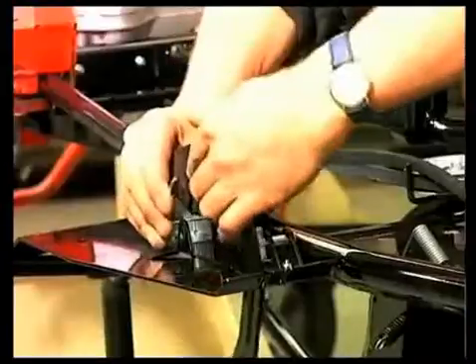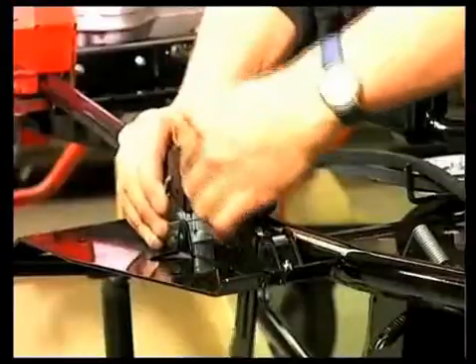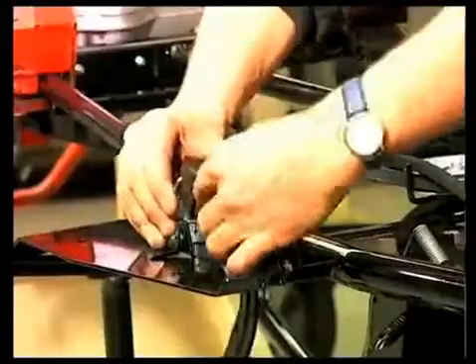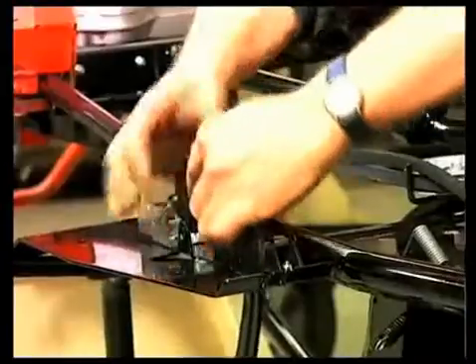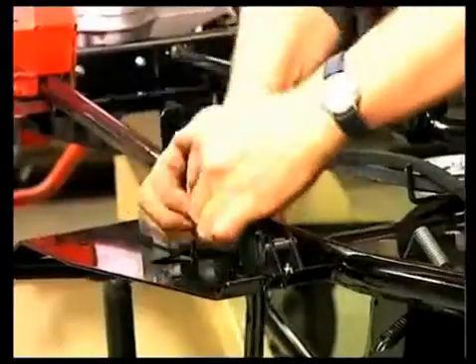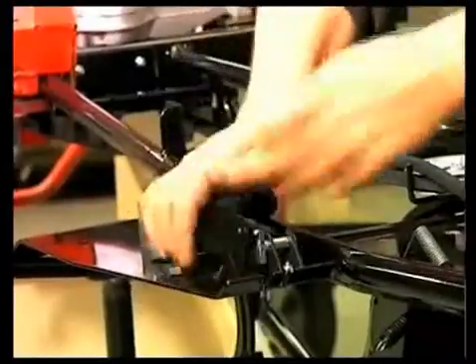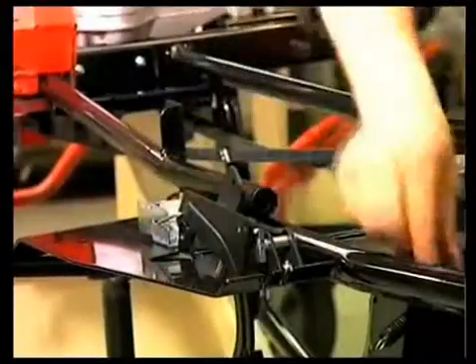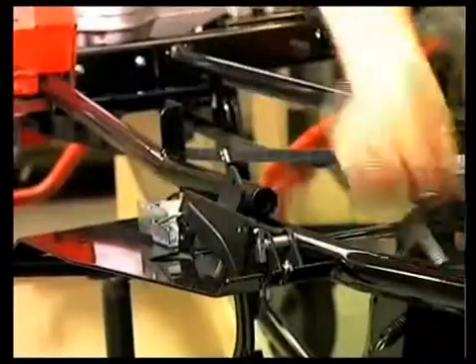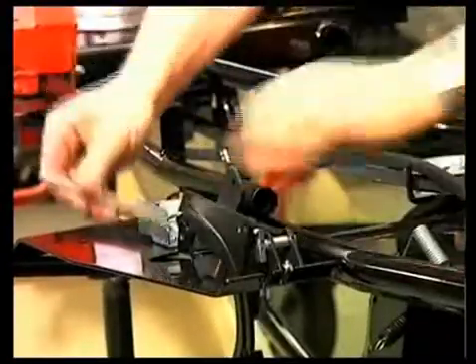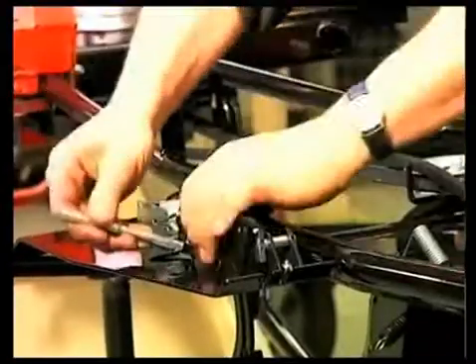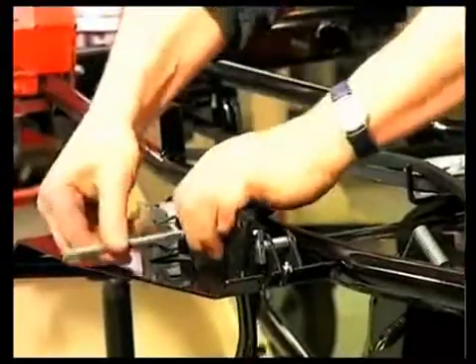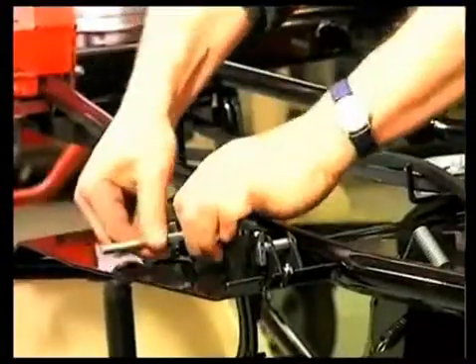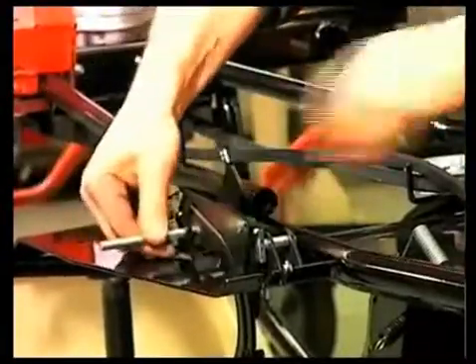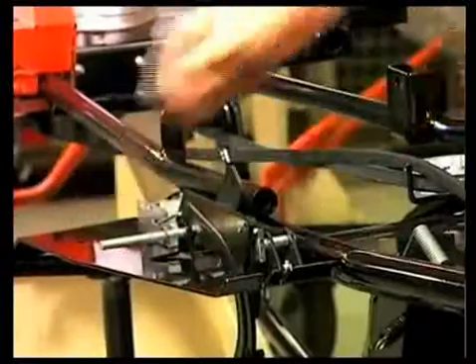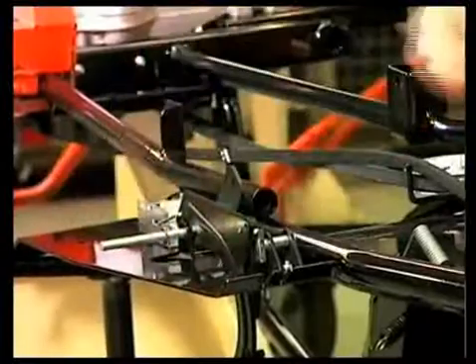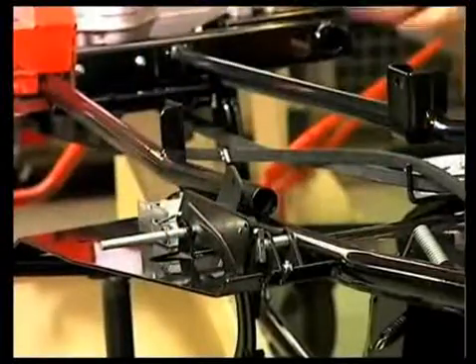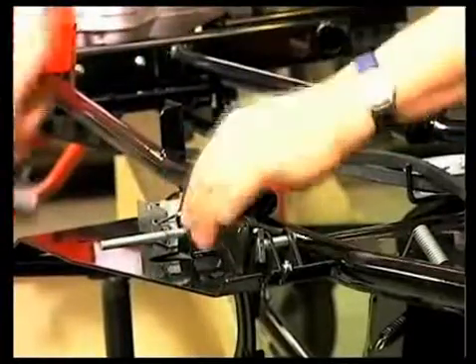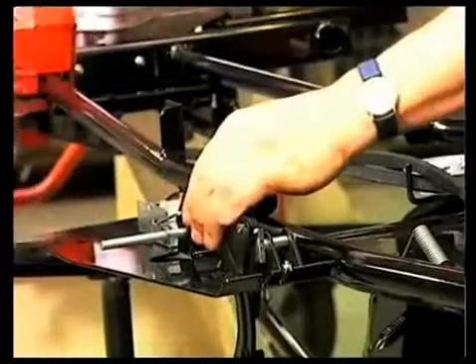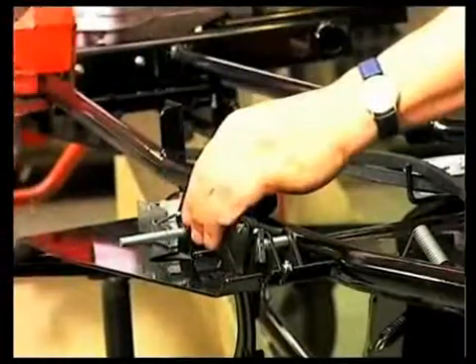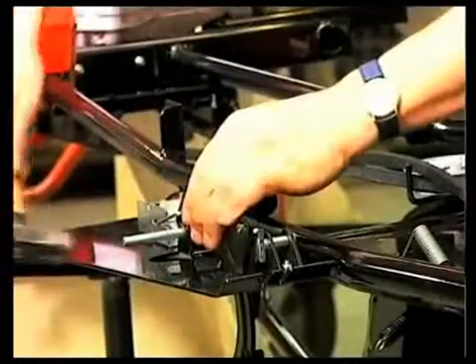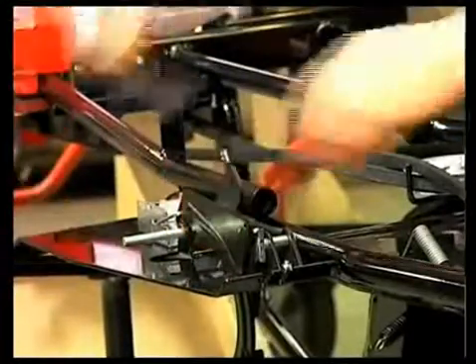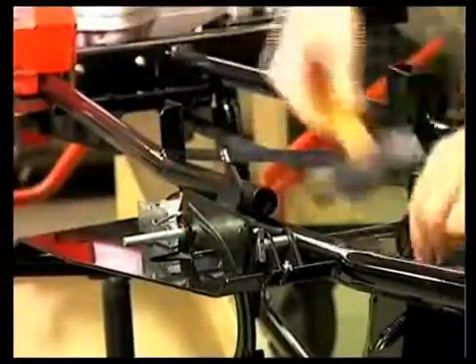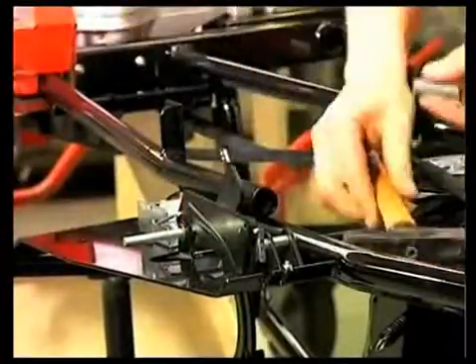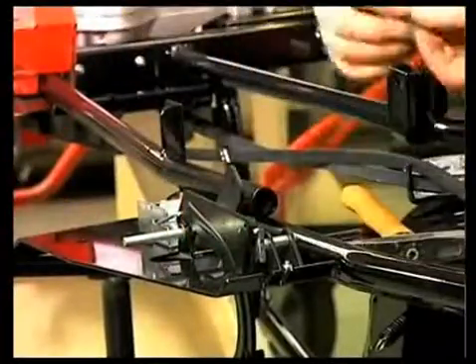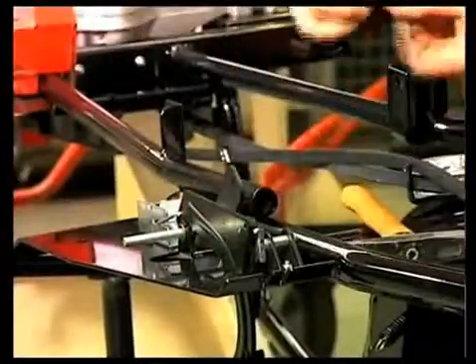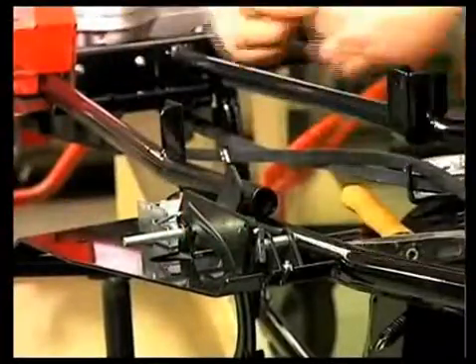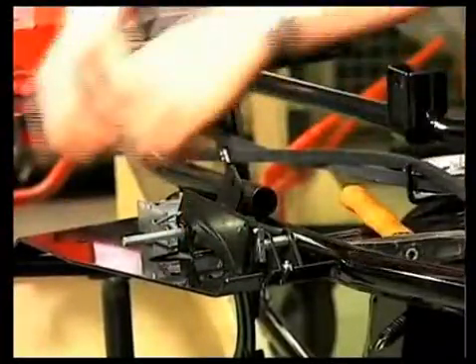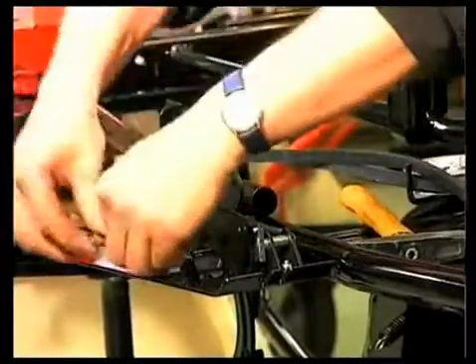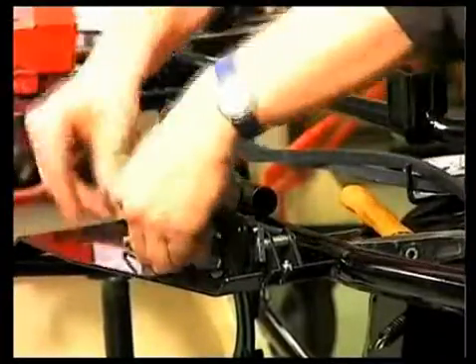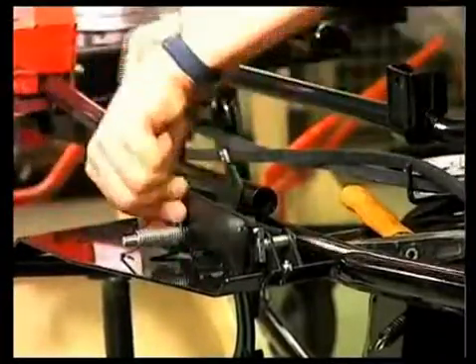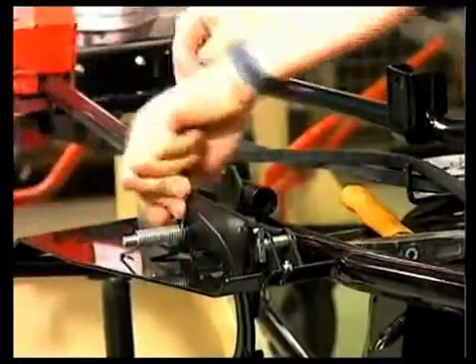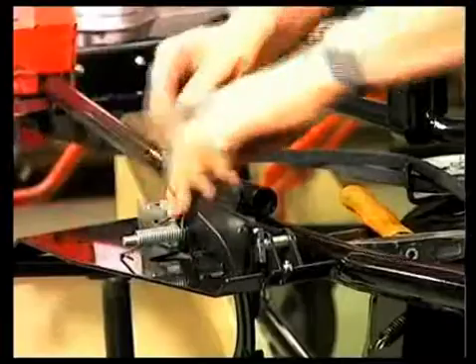Smooth running activation of the mower deck and the self-locking pedals speak for the user-friendliness of the smaller models with 82cm width of cut.